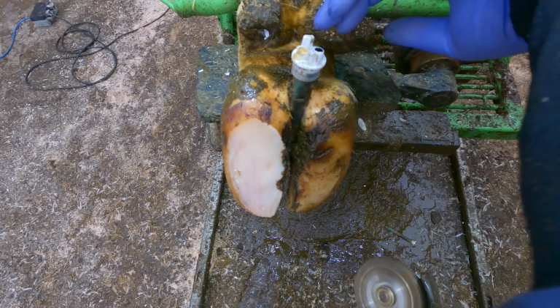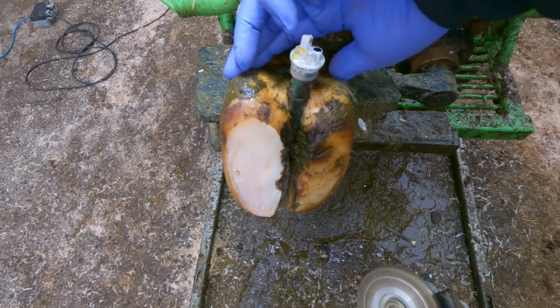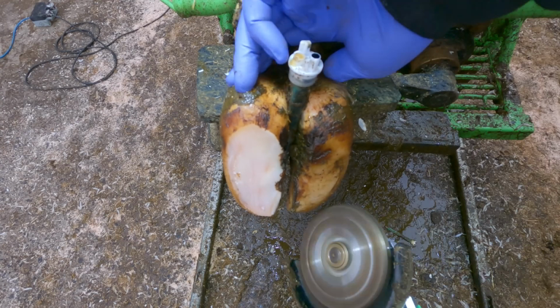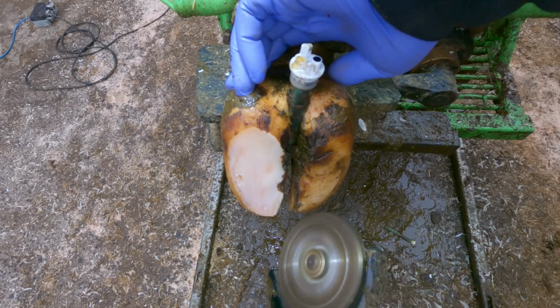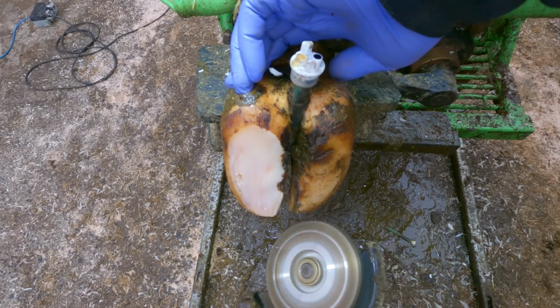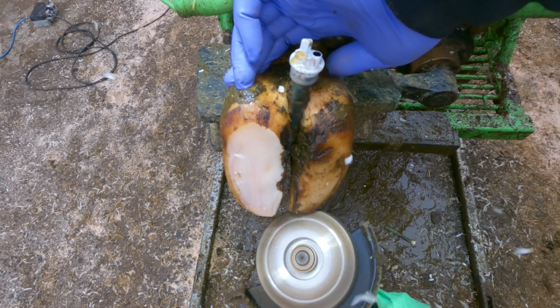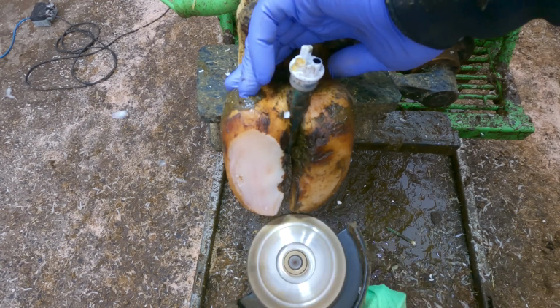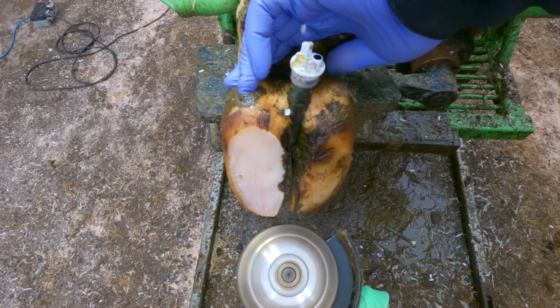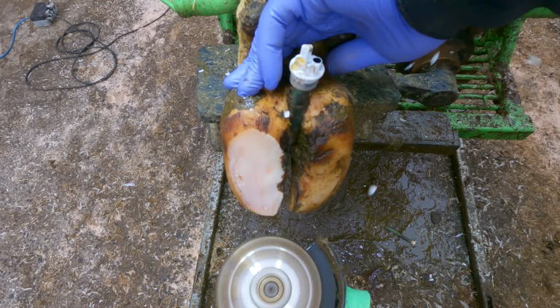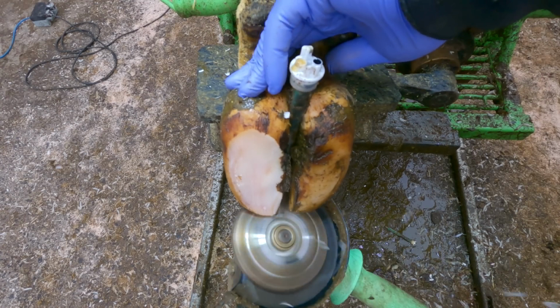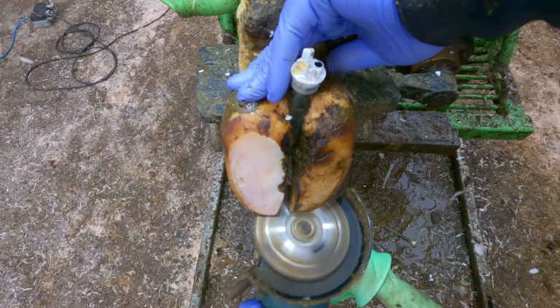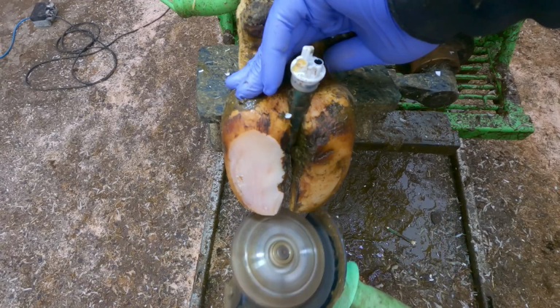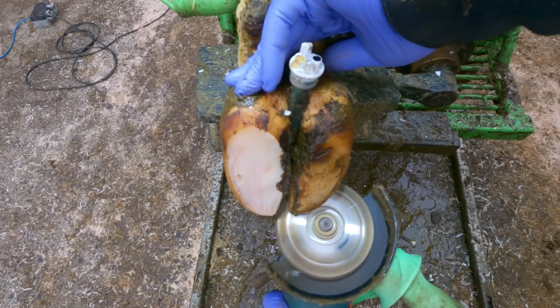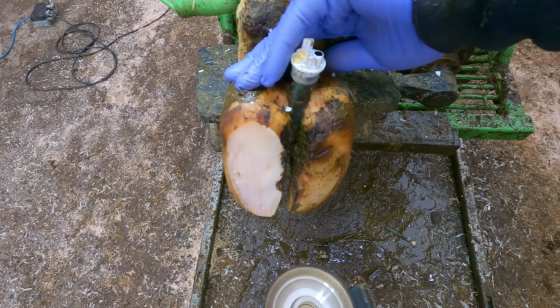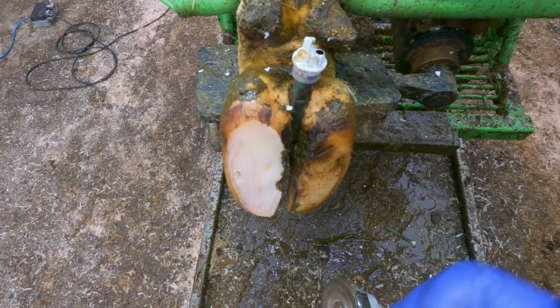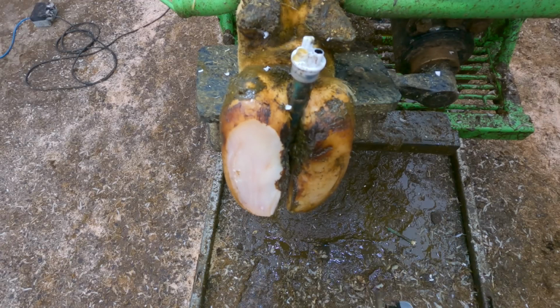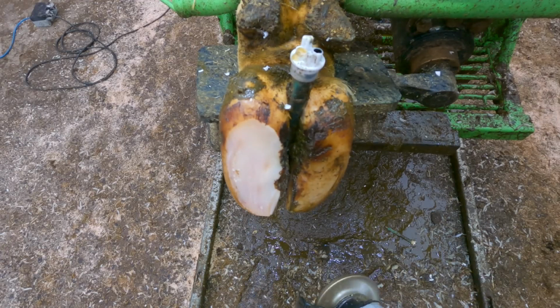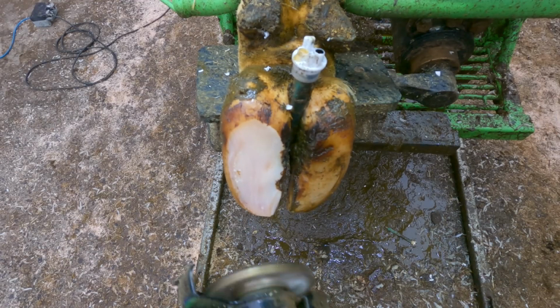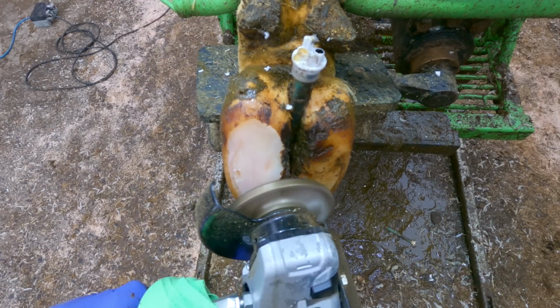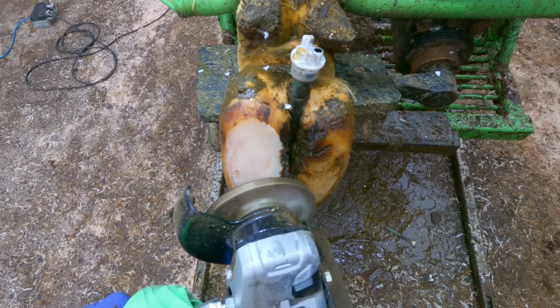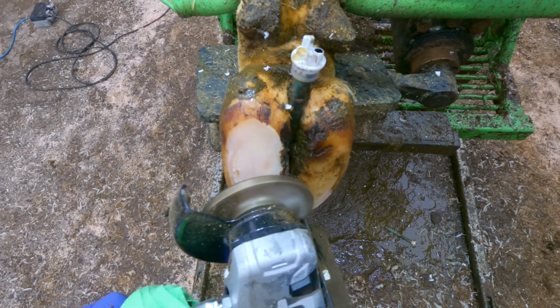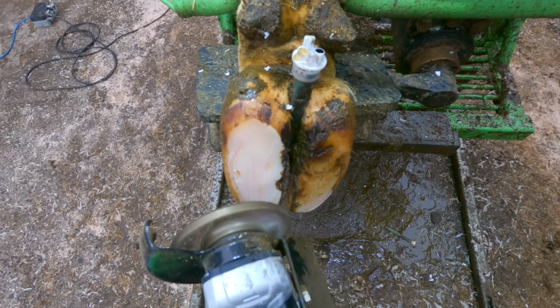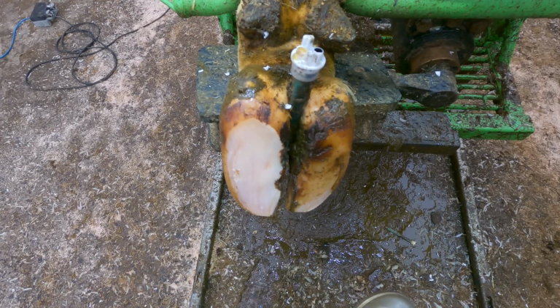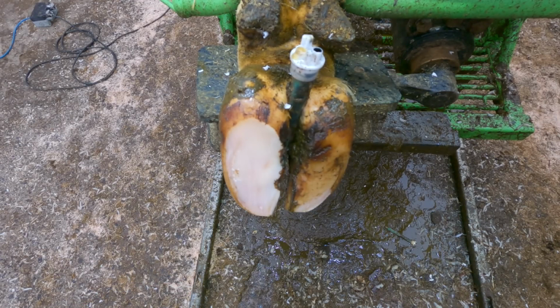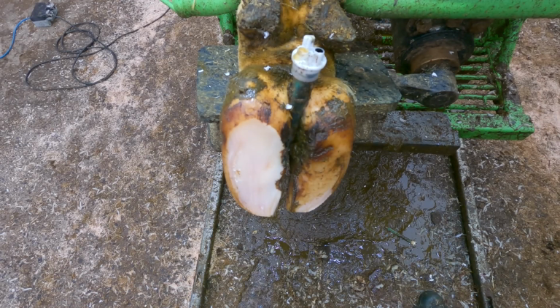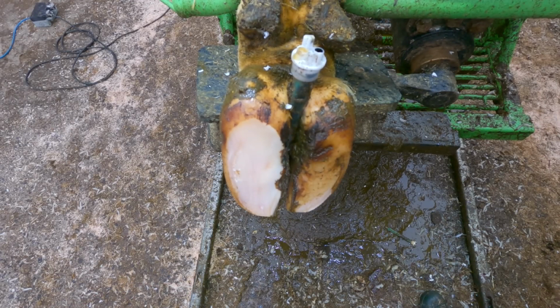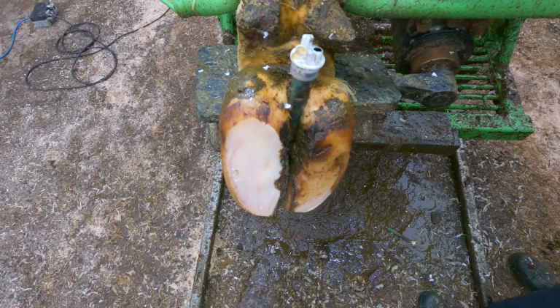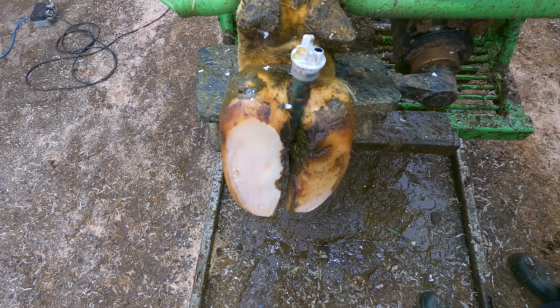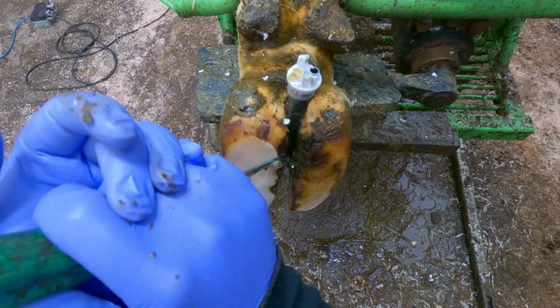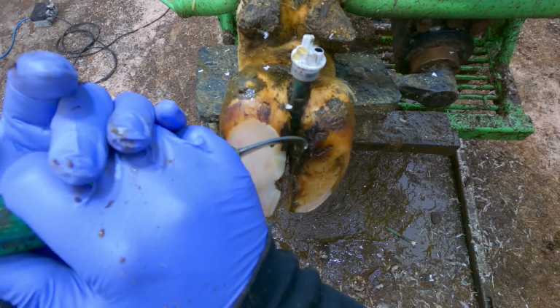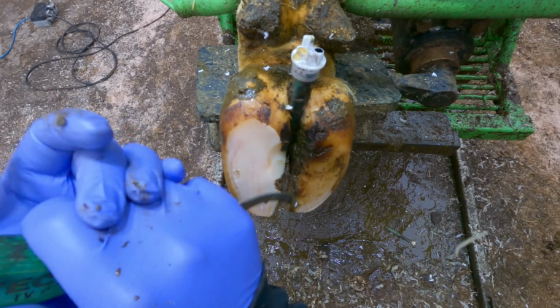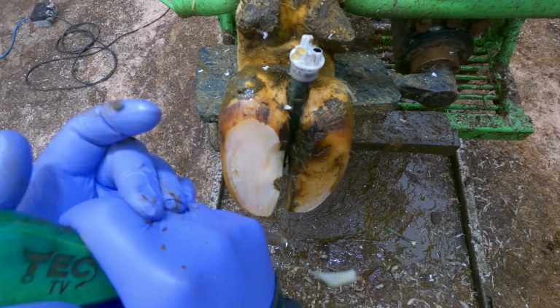This back left looks pretty healthy as well. I hardly need to touch that inner claw at all. Sometimes hoof trimming is about what you leave on rather than what you trim off.